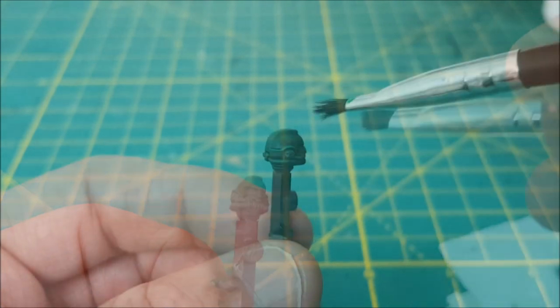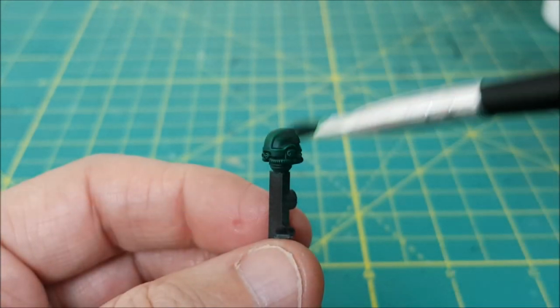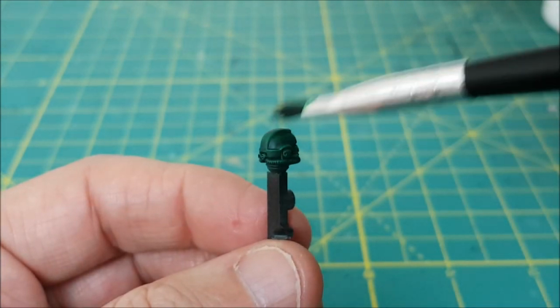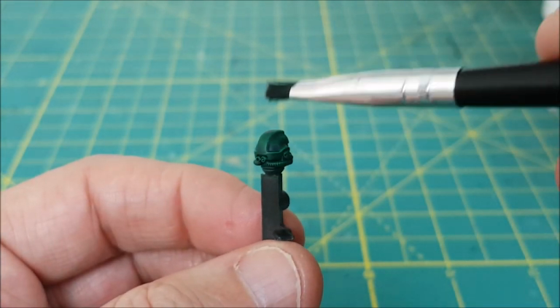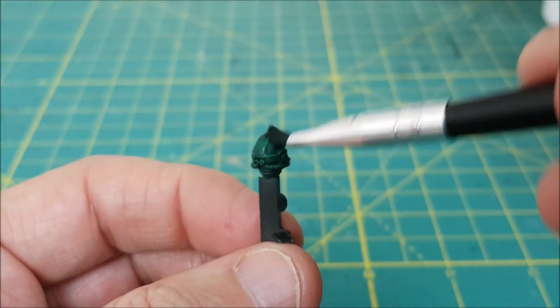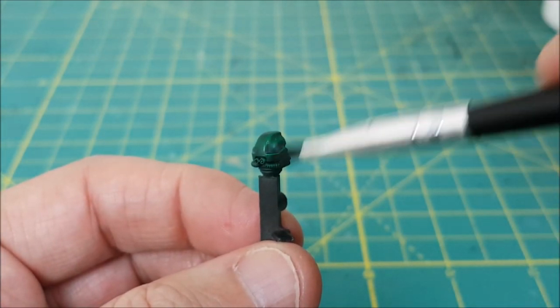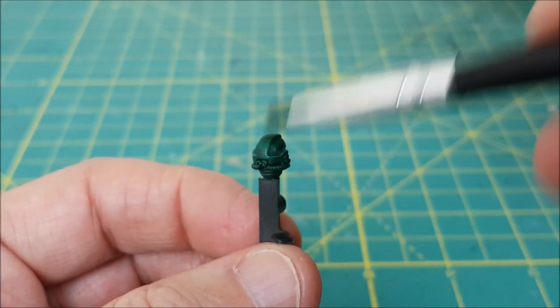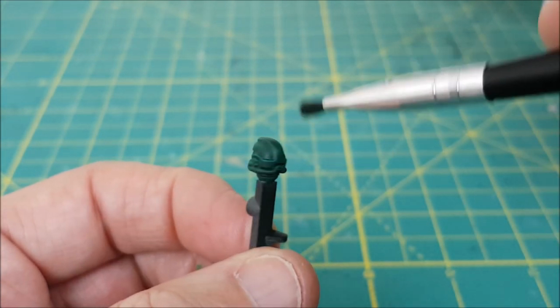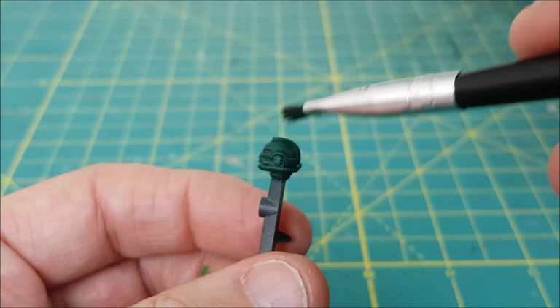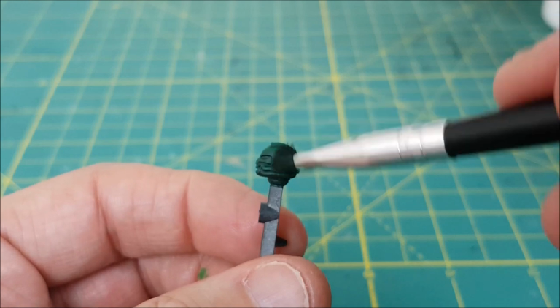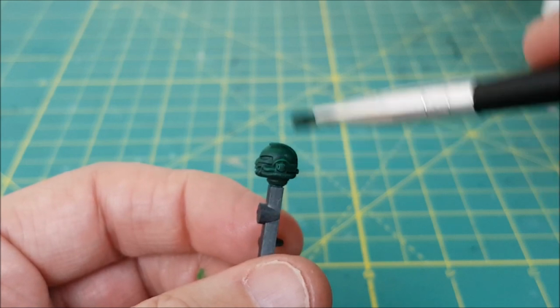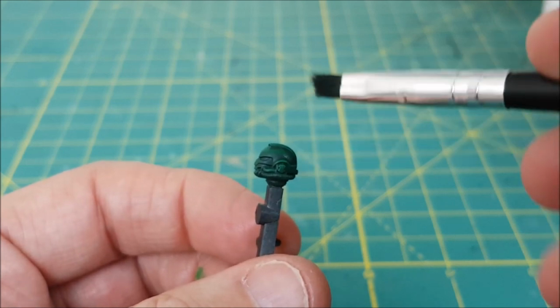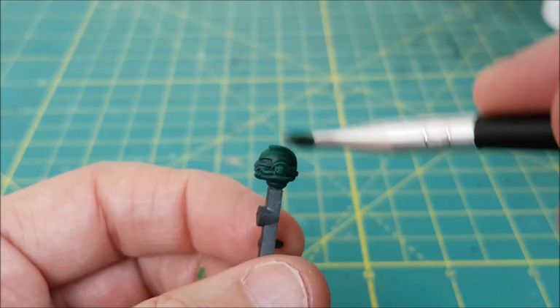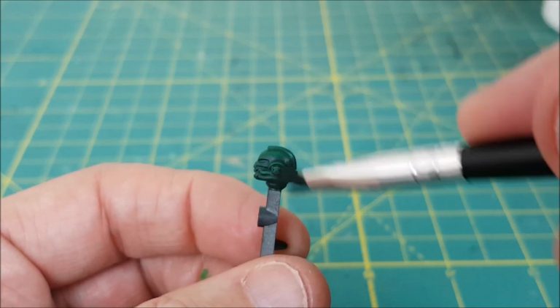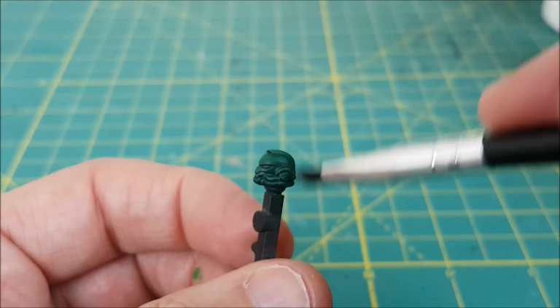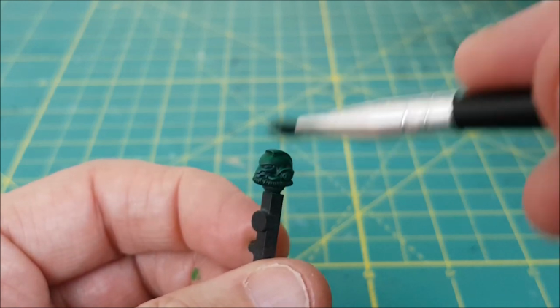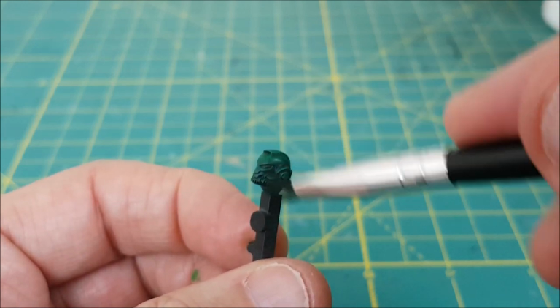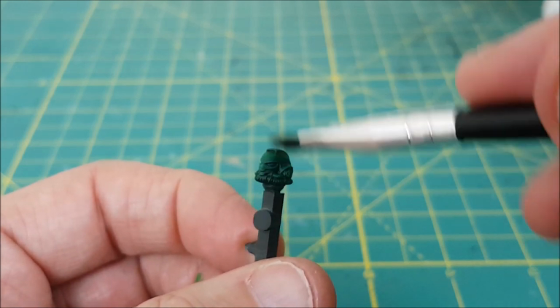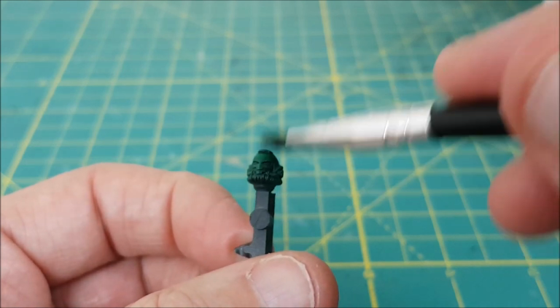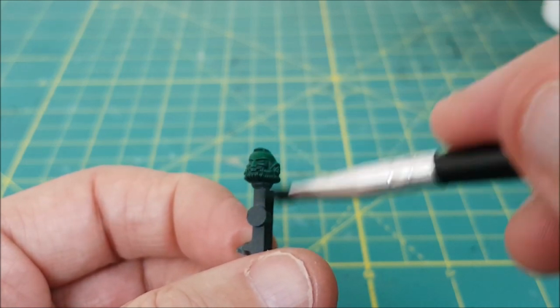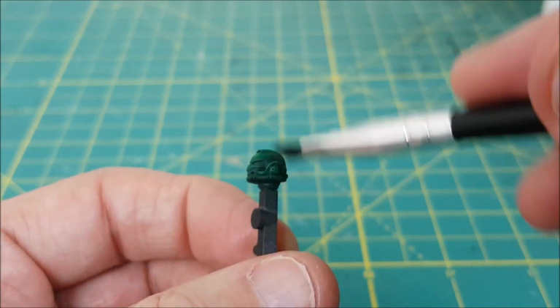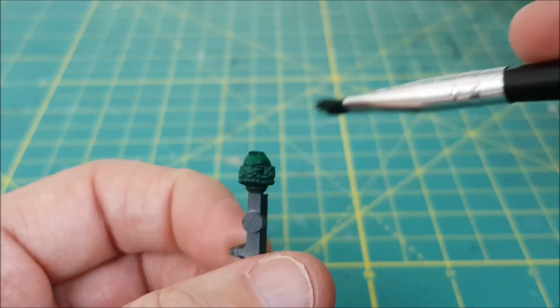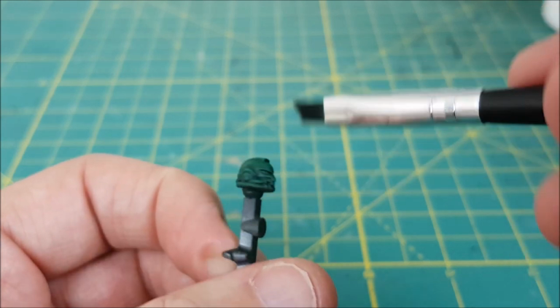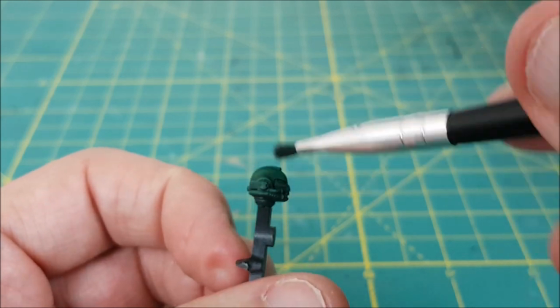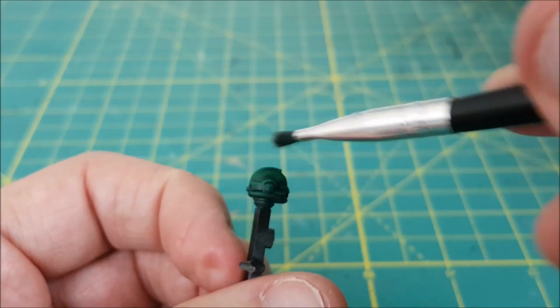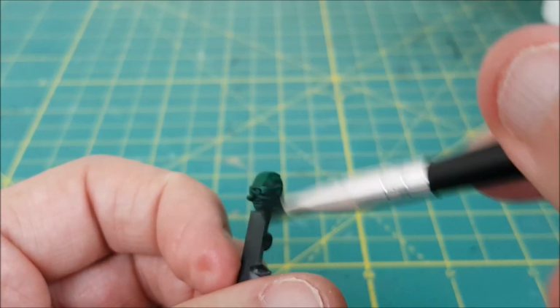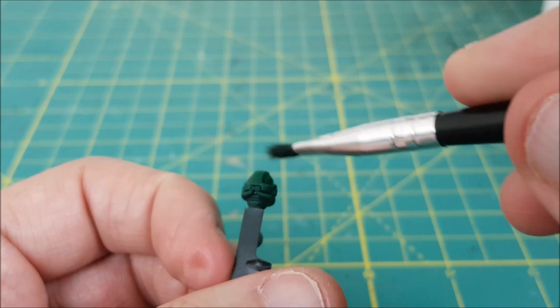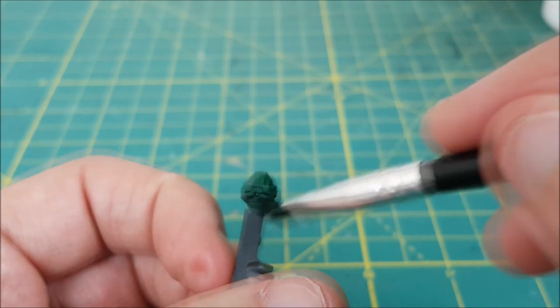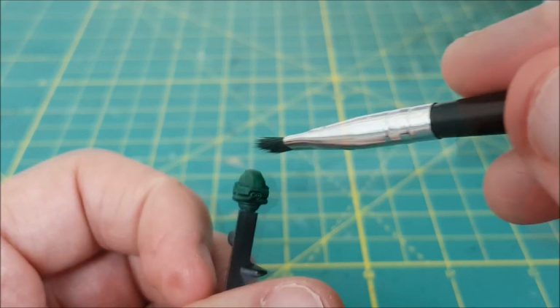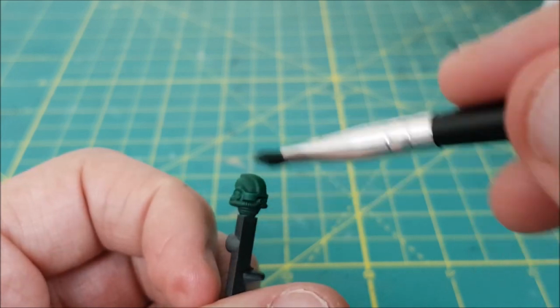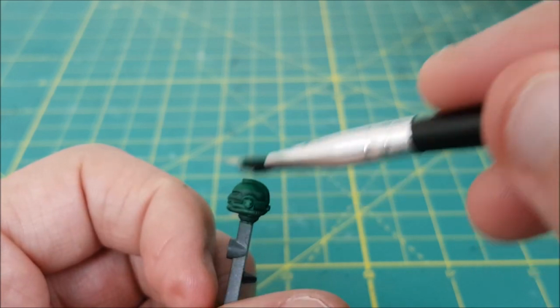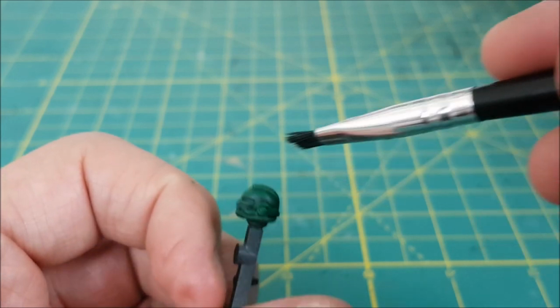I want those areas to stay the darker green color. After that first layer is dry I'm gonna do a second layer, this time a bit lighter with the brush, focusing more on the raised edges and the facial details on the front of the helmet.